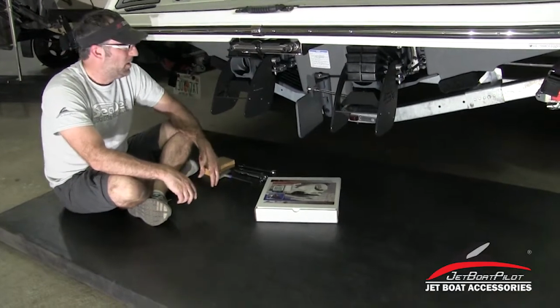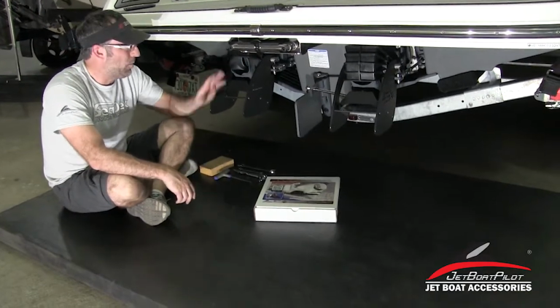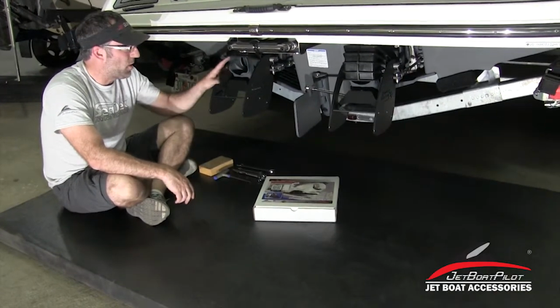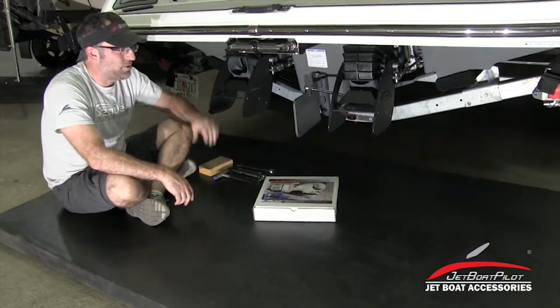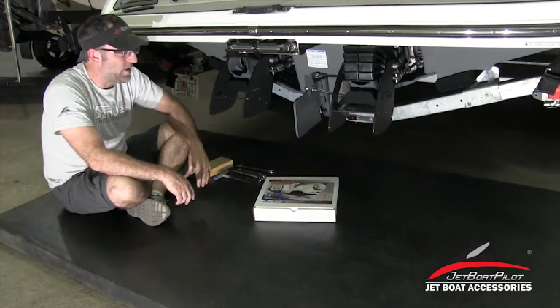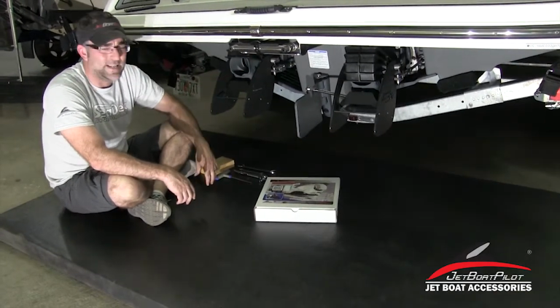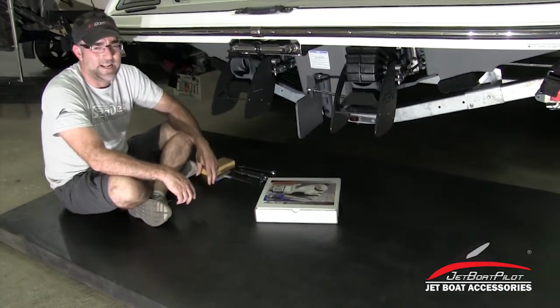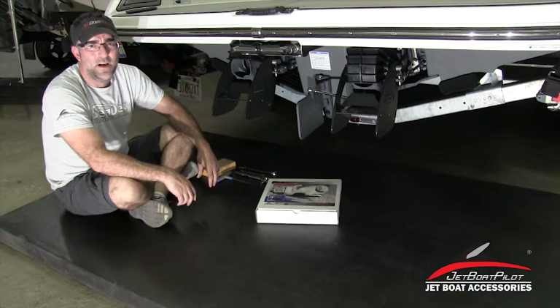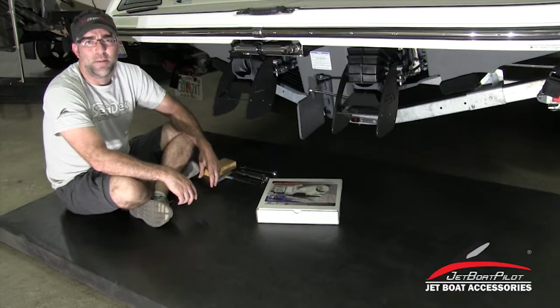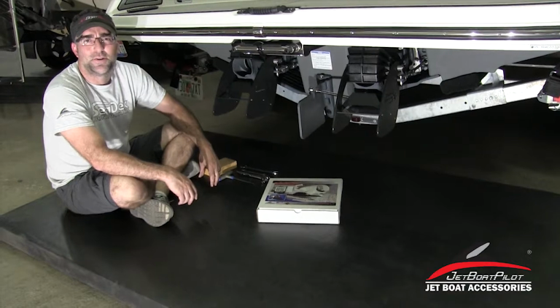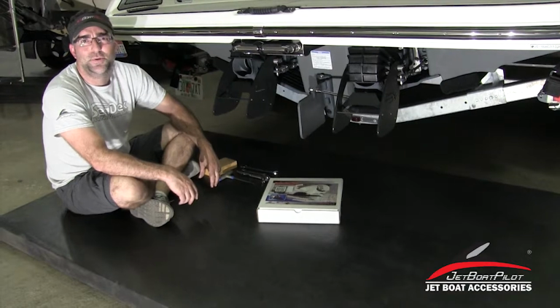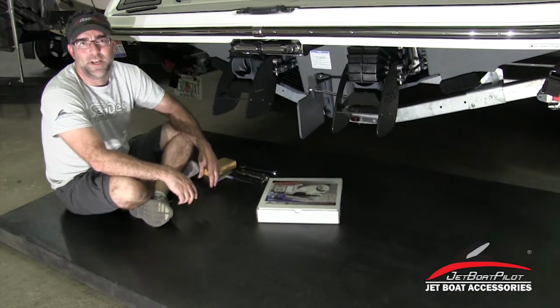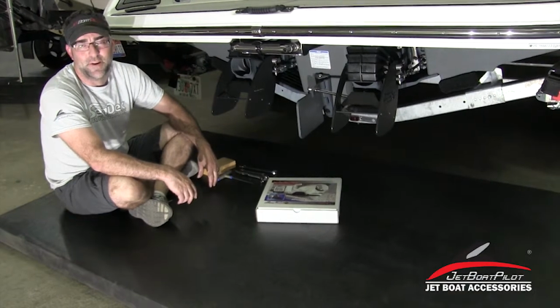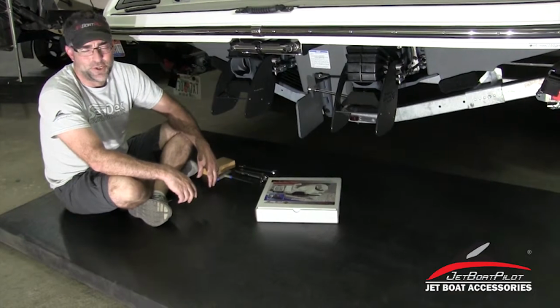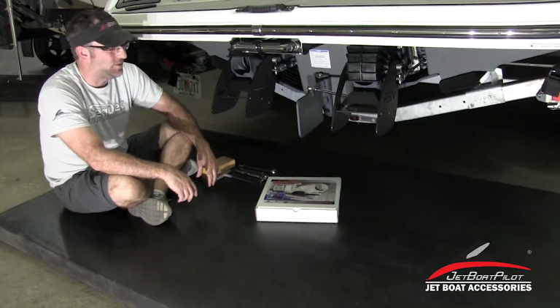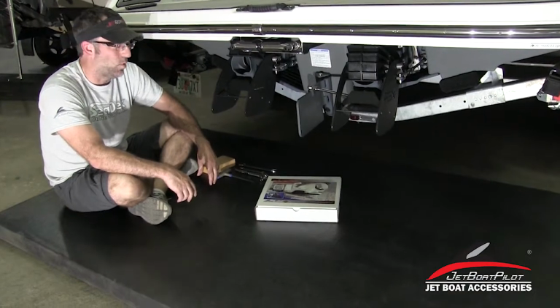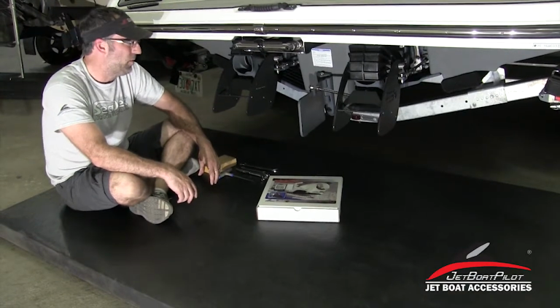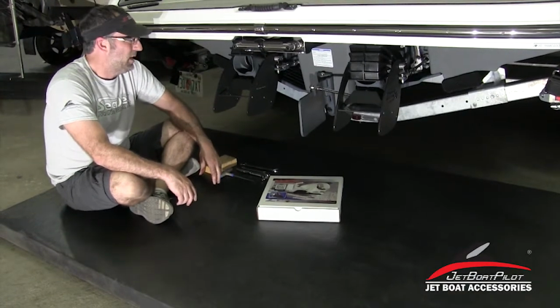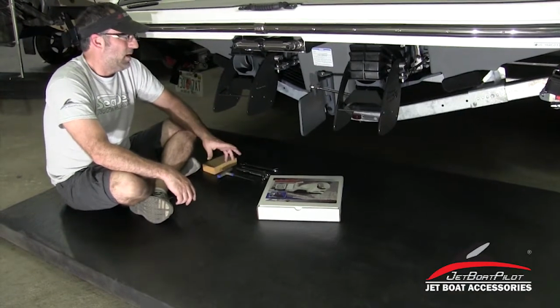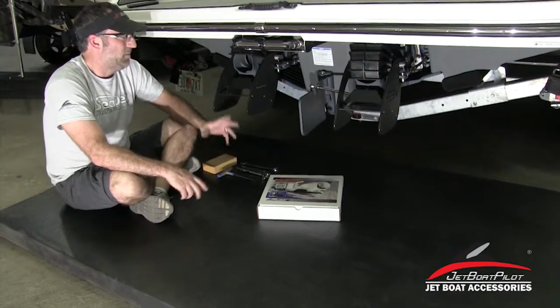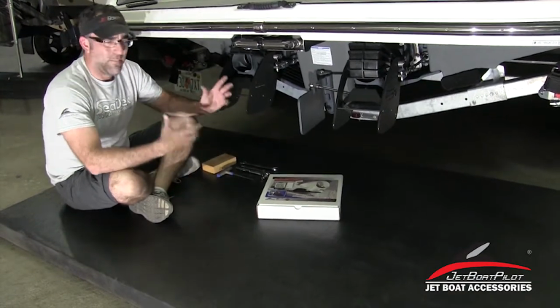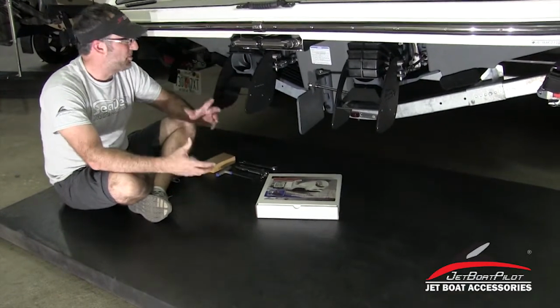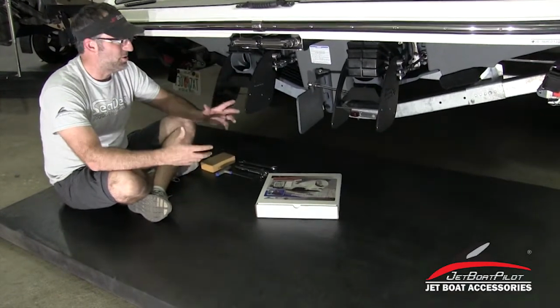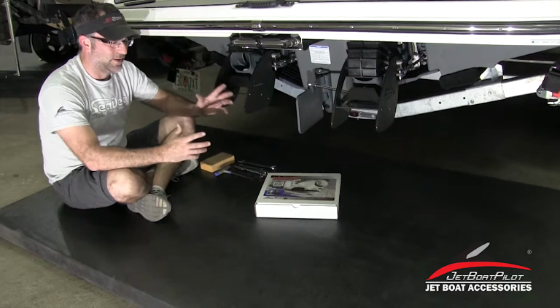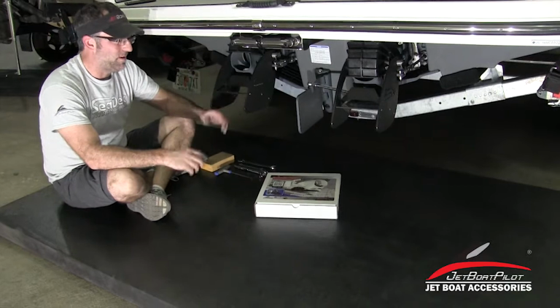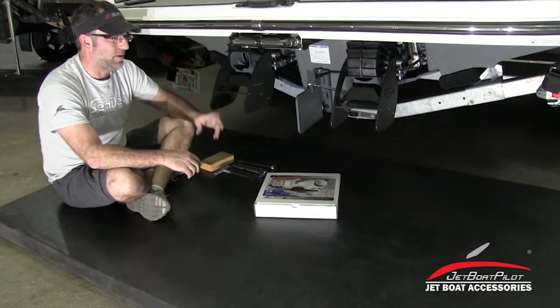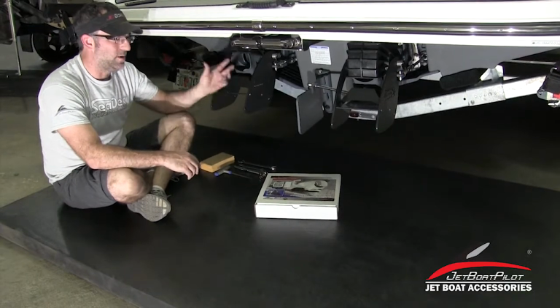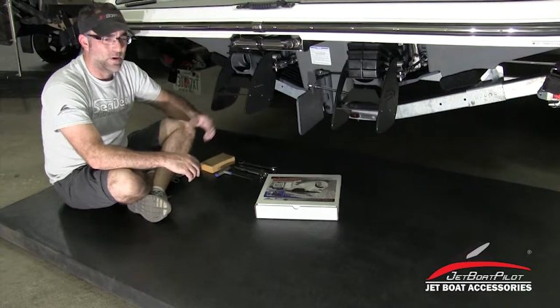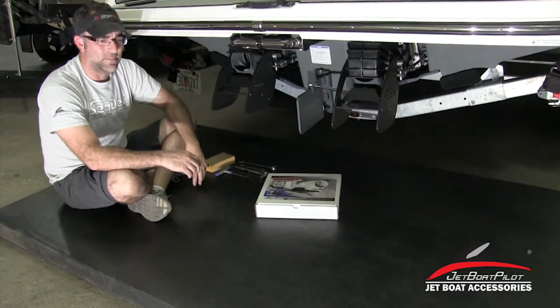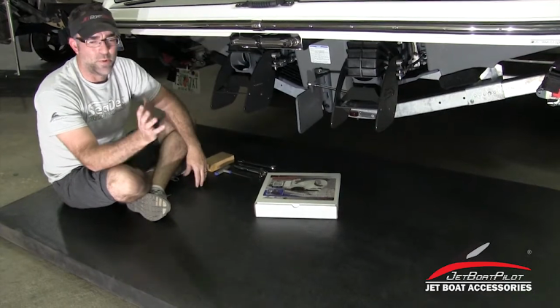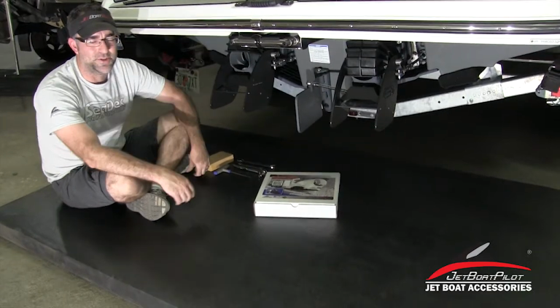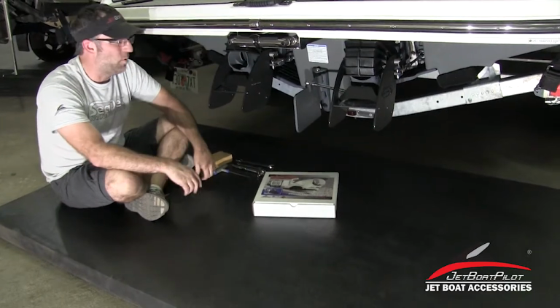Today we're installing on a 2018 Yamaha 210 FSH. This is a sport model. Same process, just going to be a little bit different because of the way the boat goes in, but we'll go into that in just a moment.